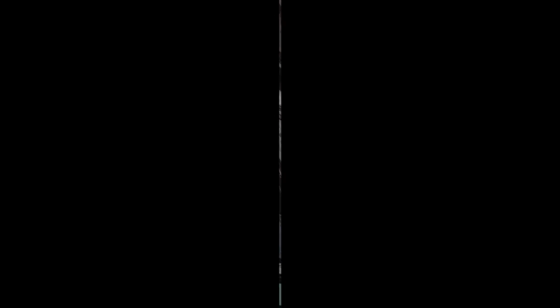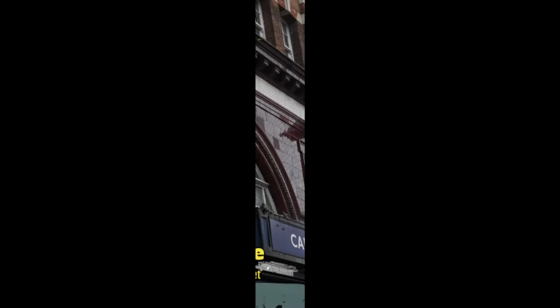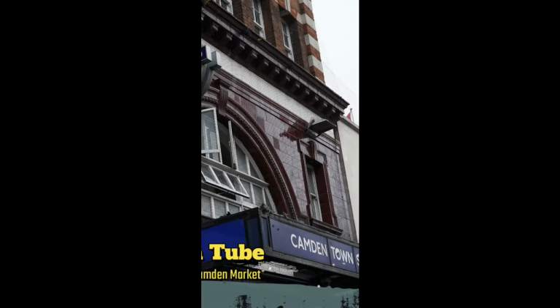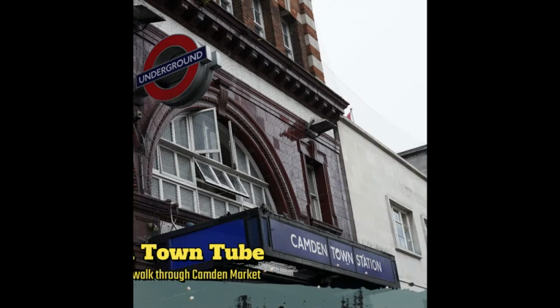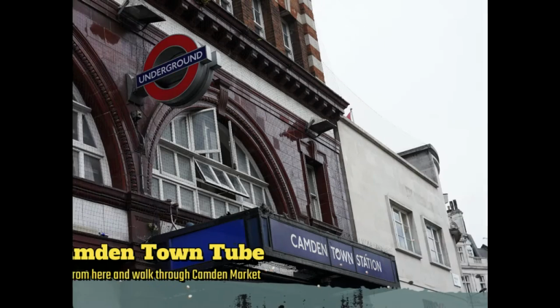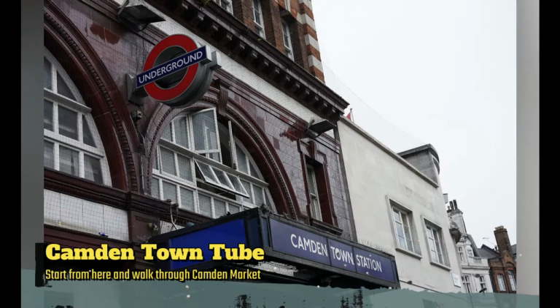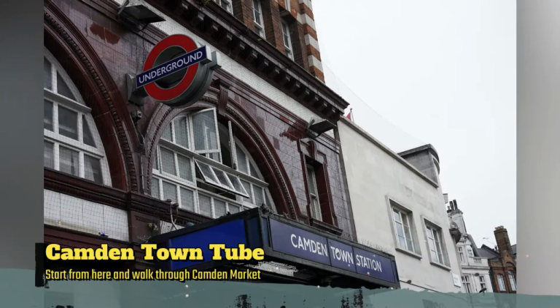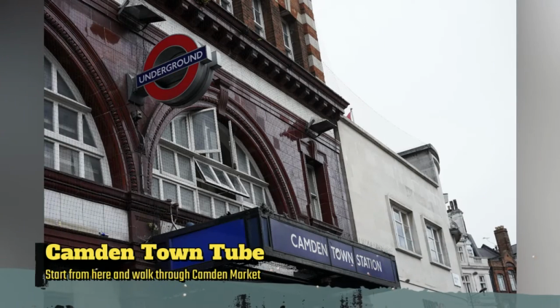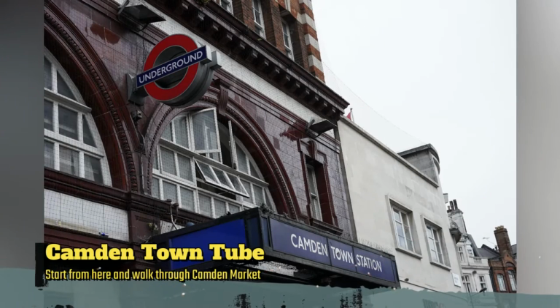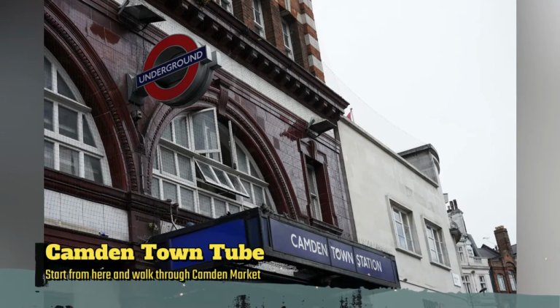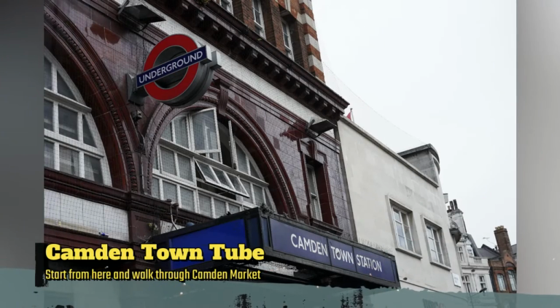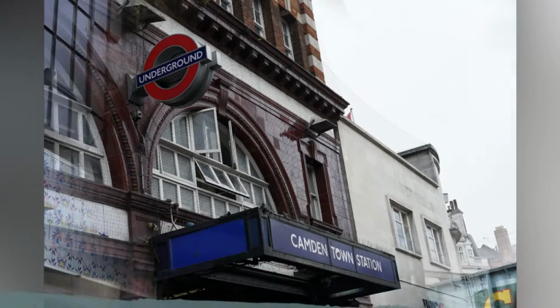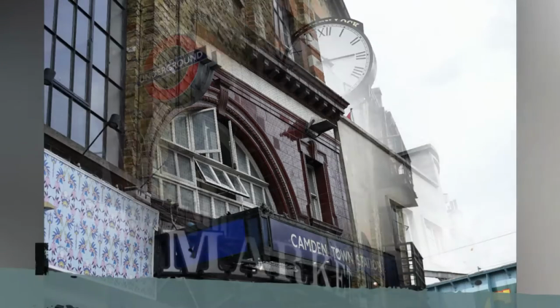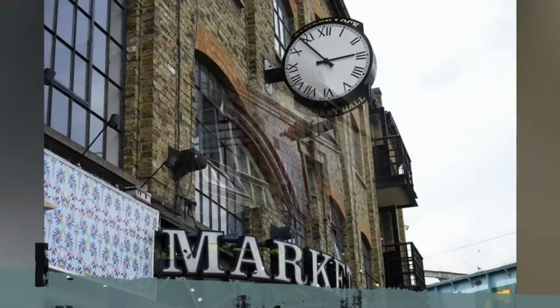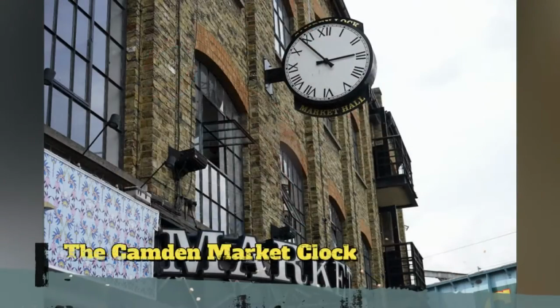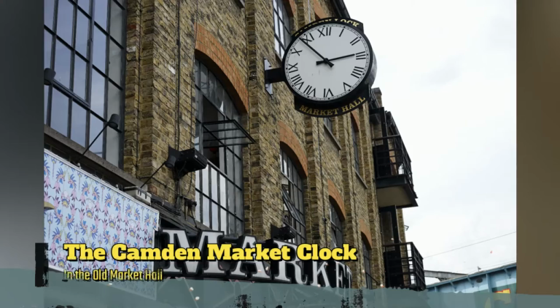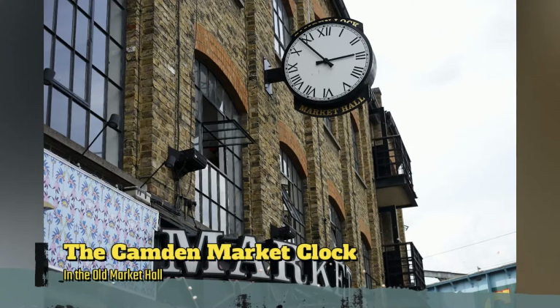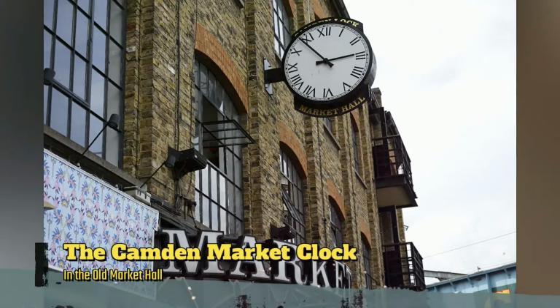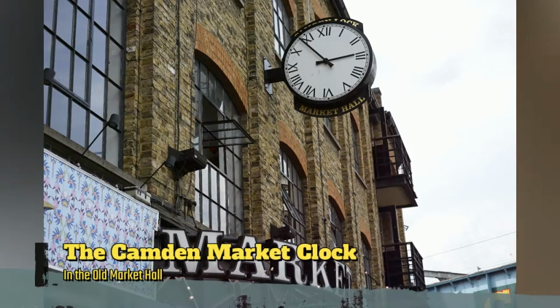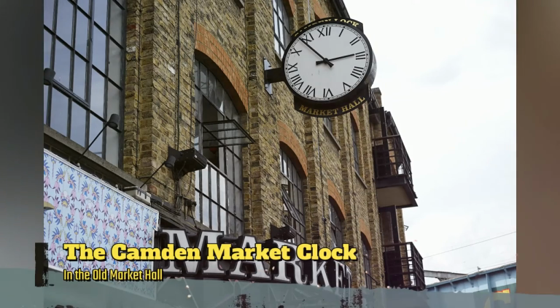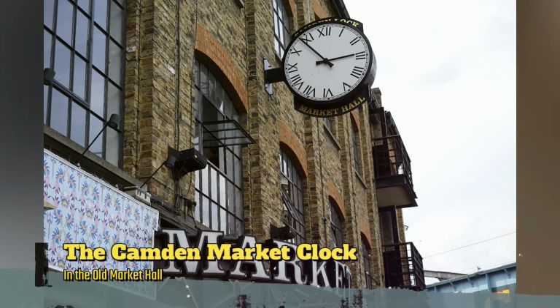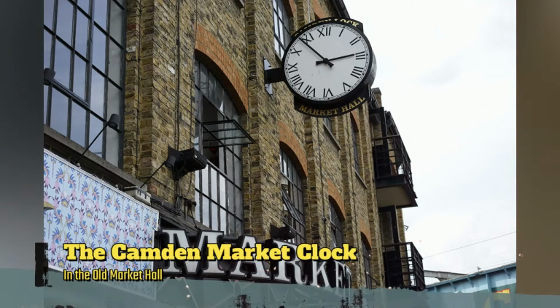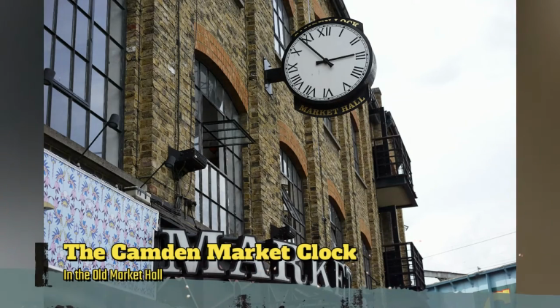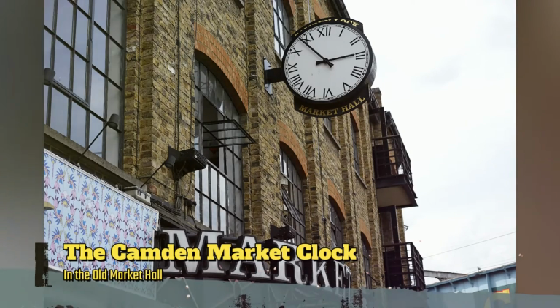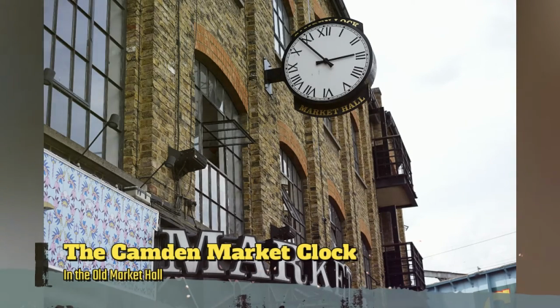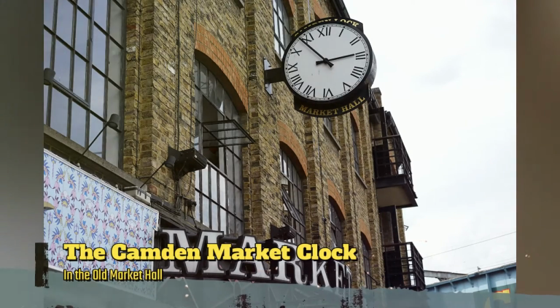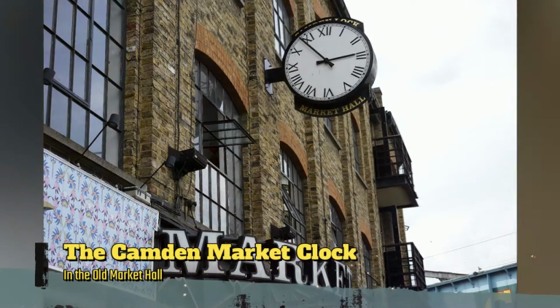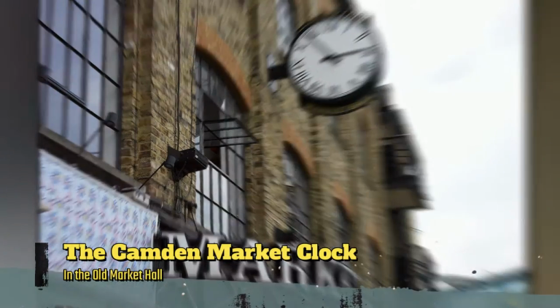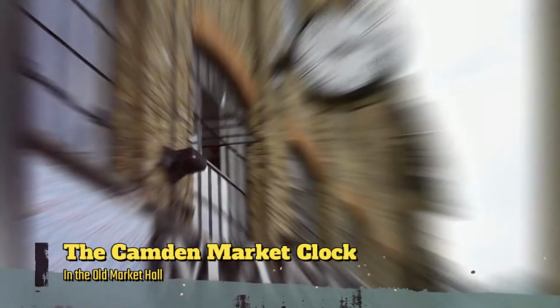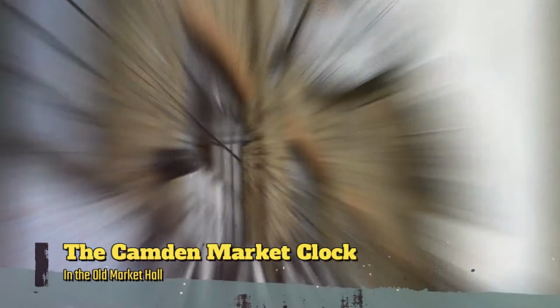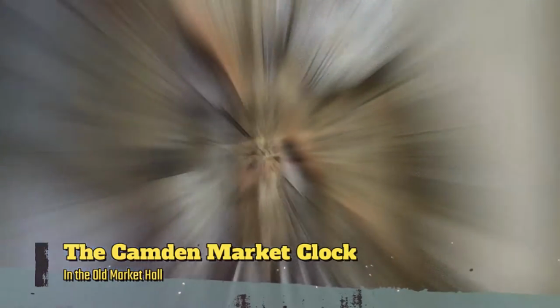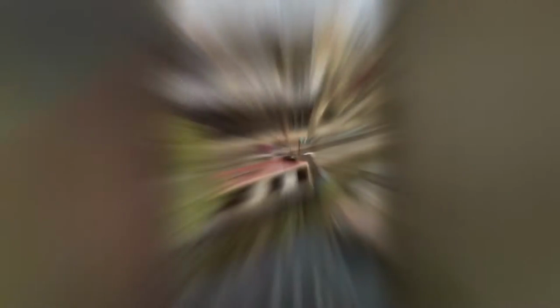Camden Lock is a small part of Camden Town in the London Borough of Camden. It was once a wharf with stables on the Regents Canal.